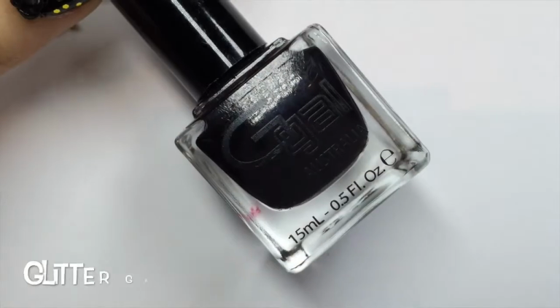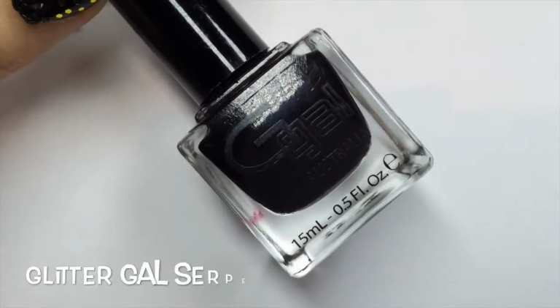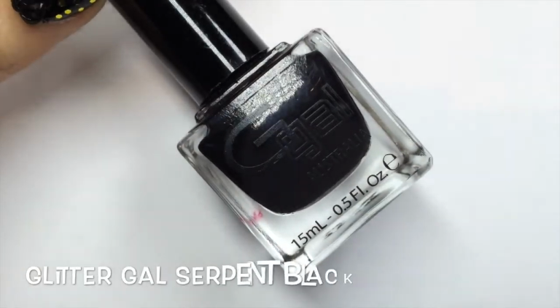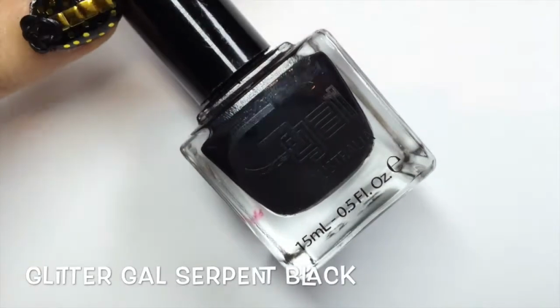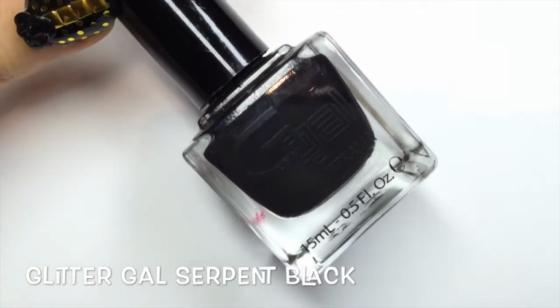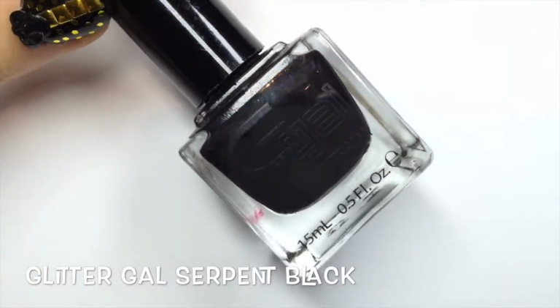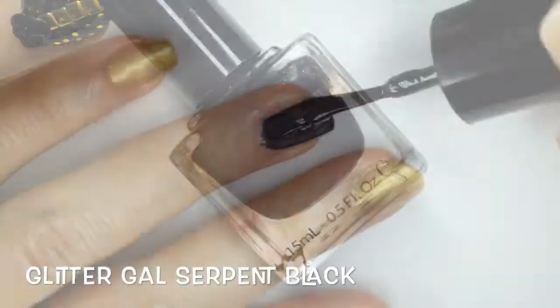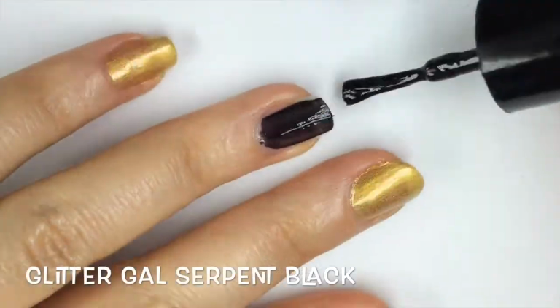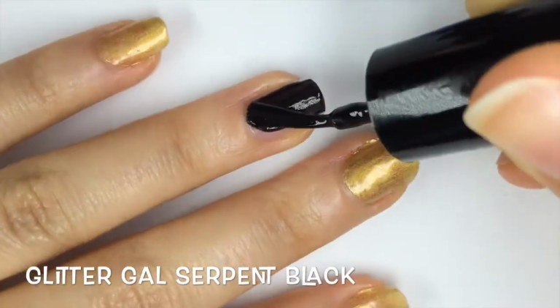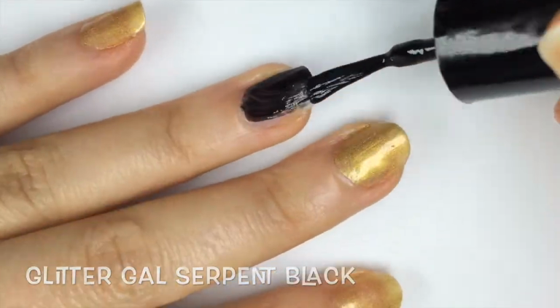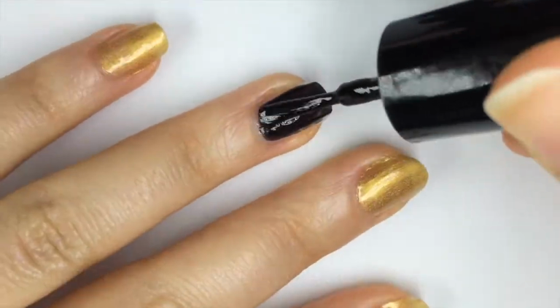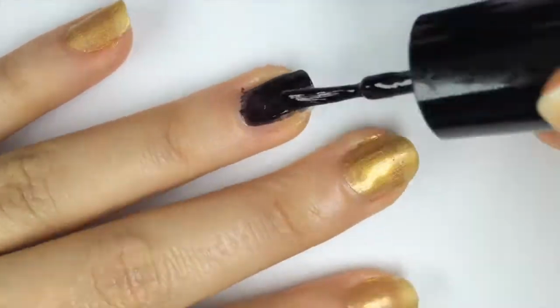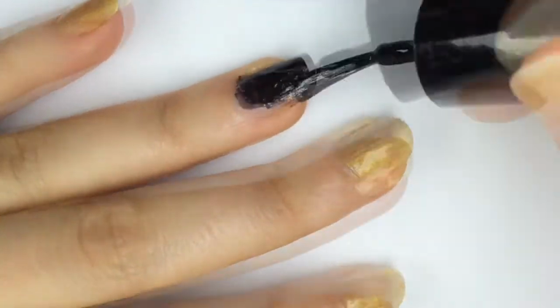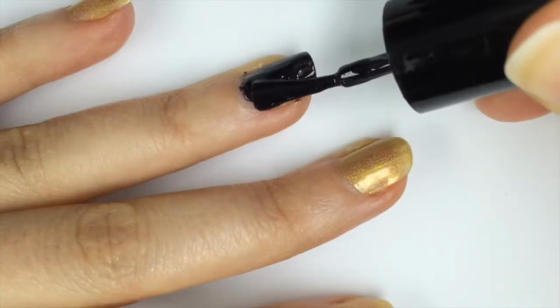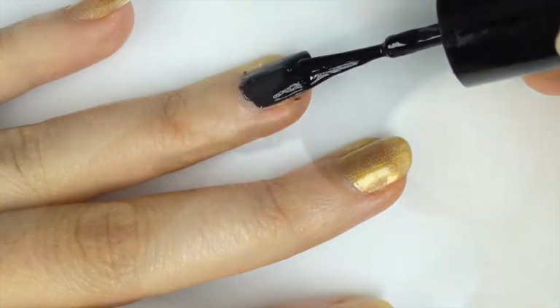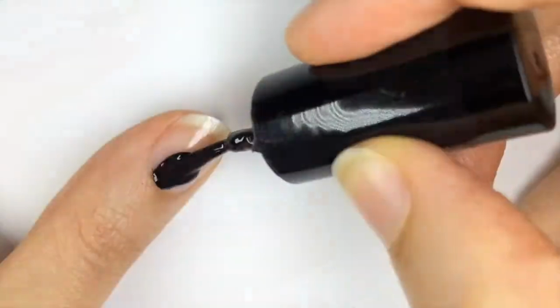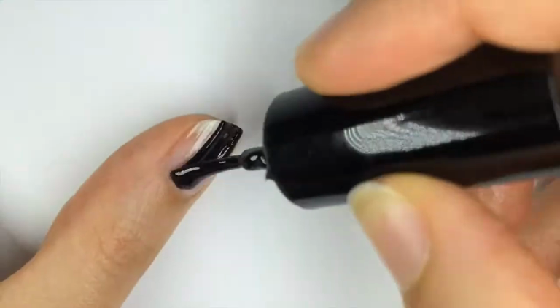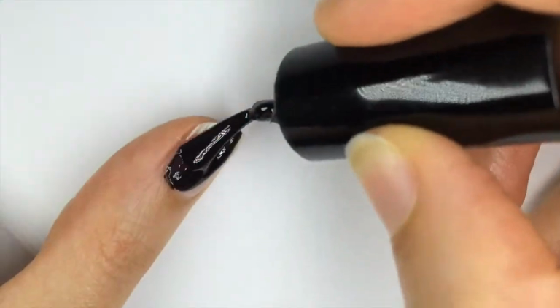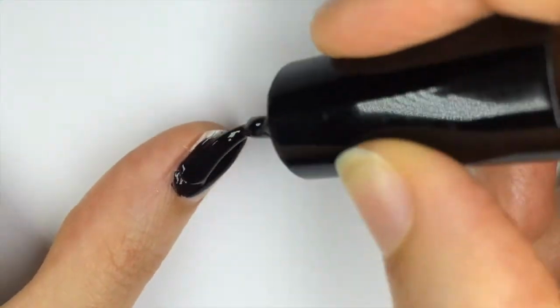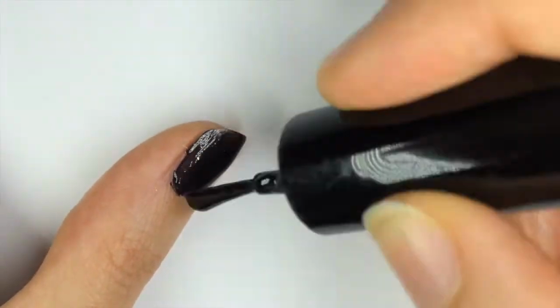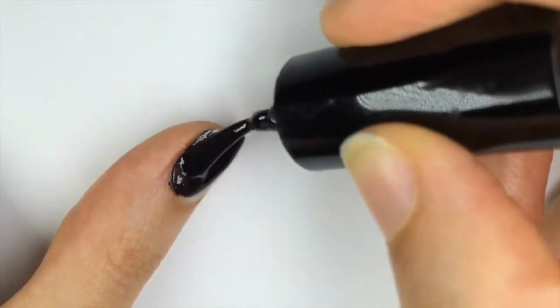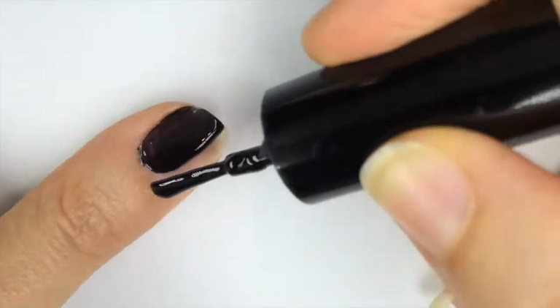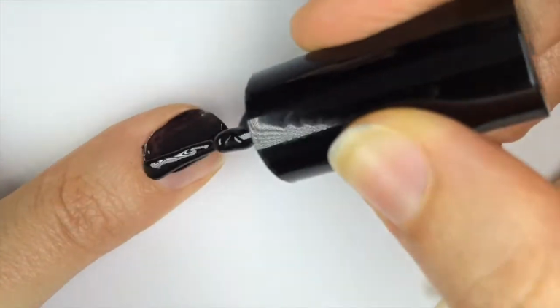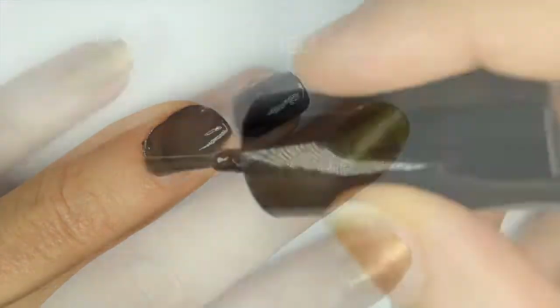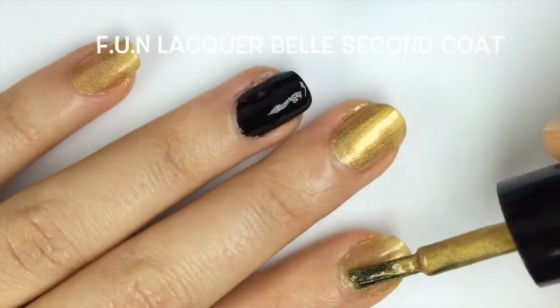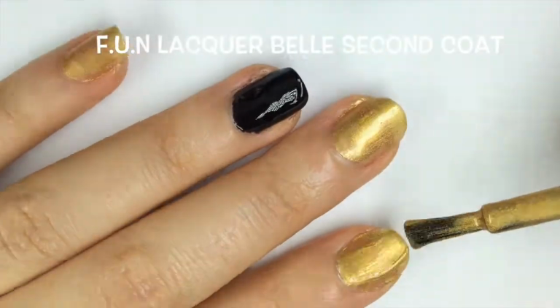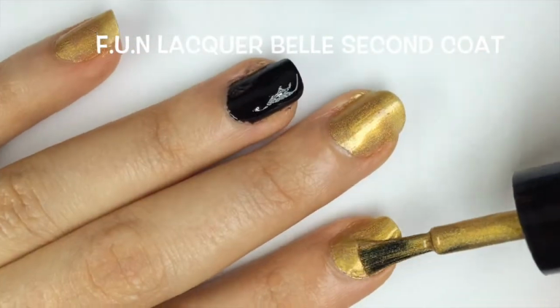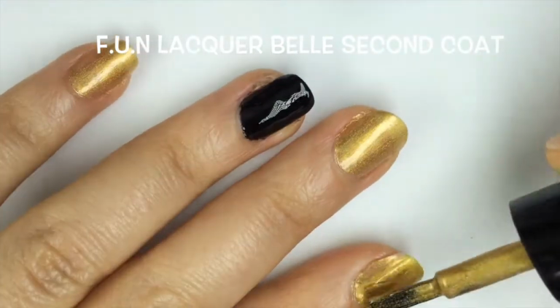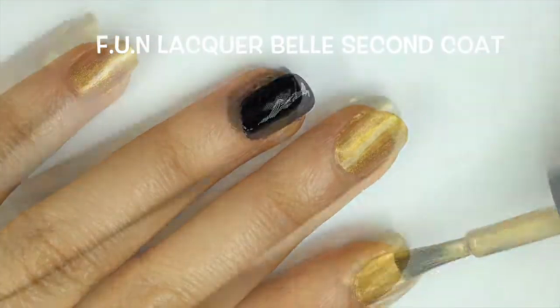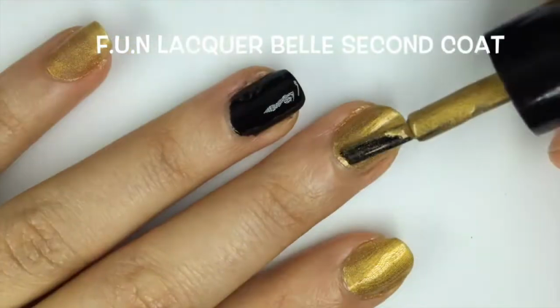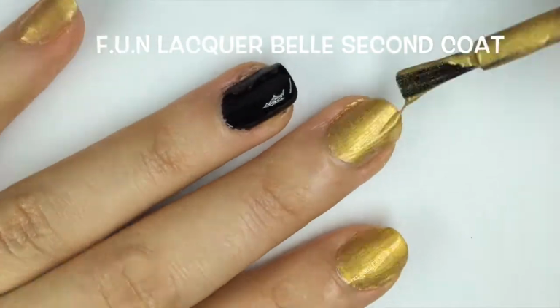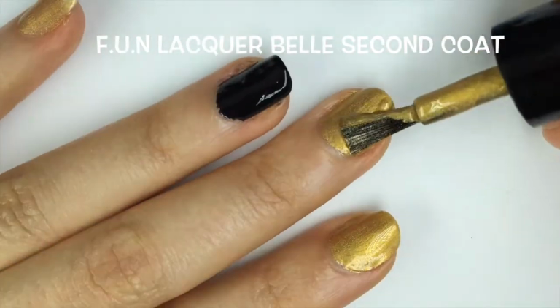For the accent nails I grabbed my old Glitter Gal Serpent Black for a black base. I coated the ring finger and thumbnails. I applied a second coat of Belle to the other nails as well.